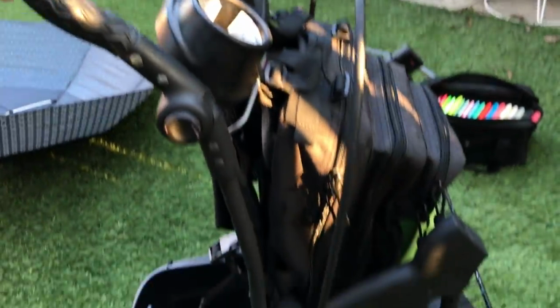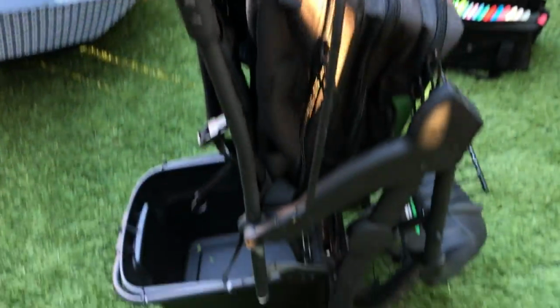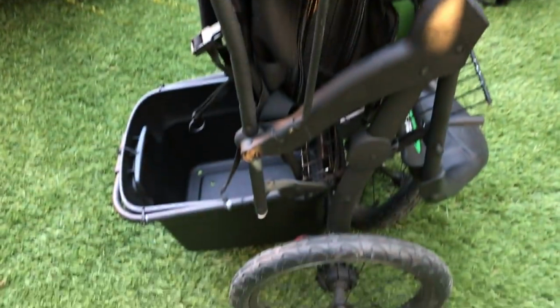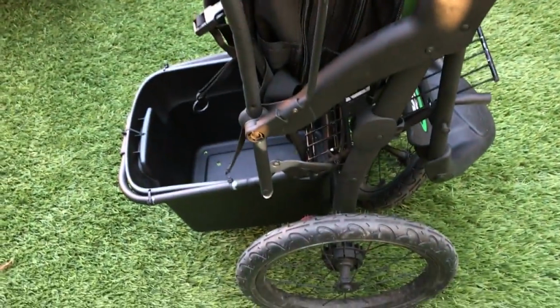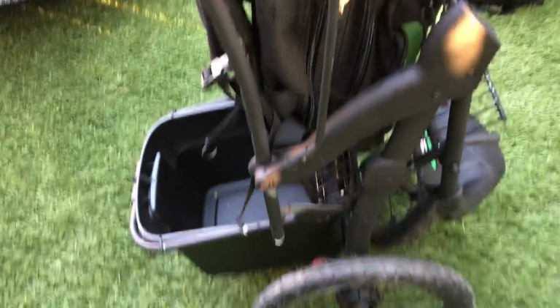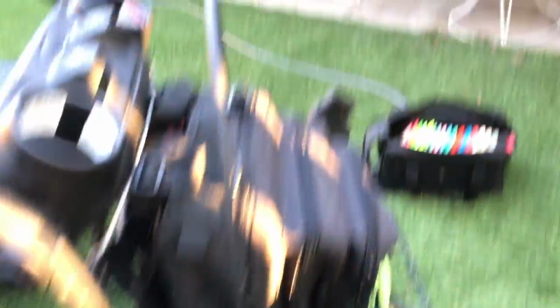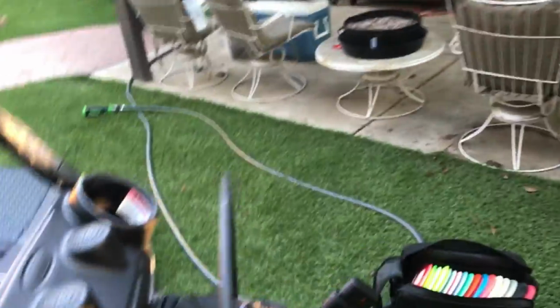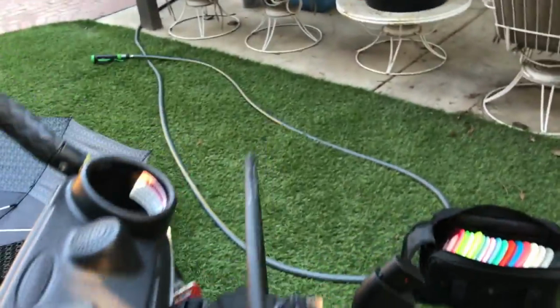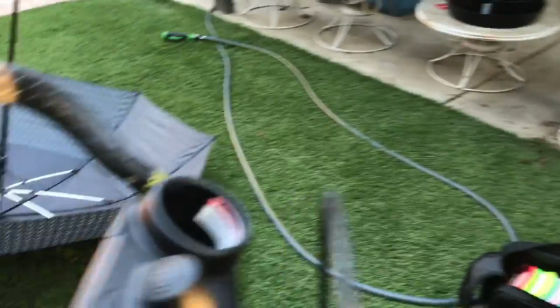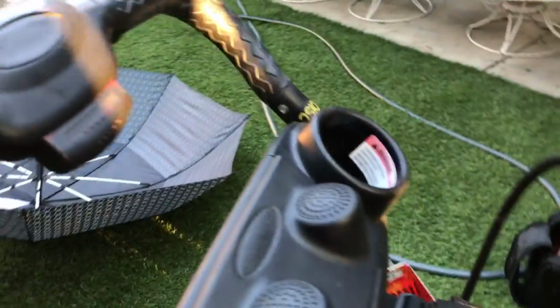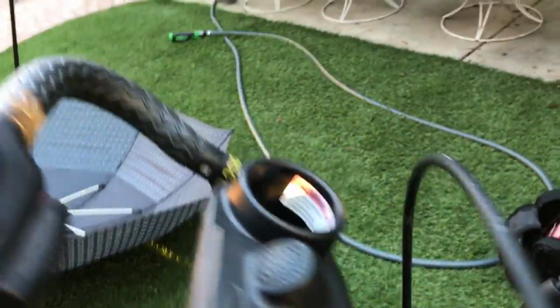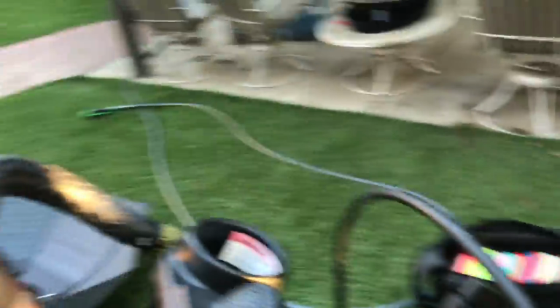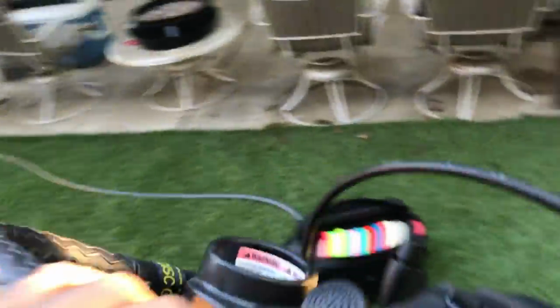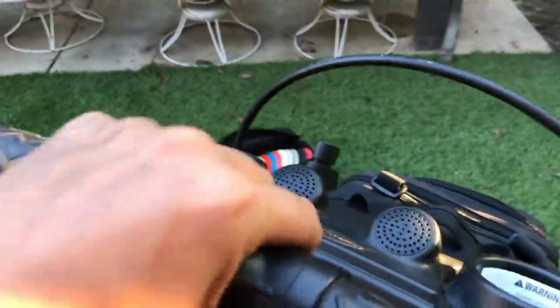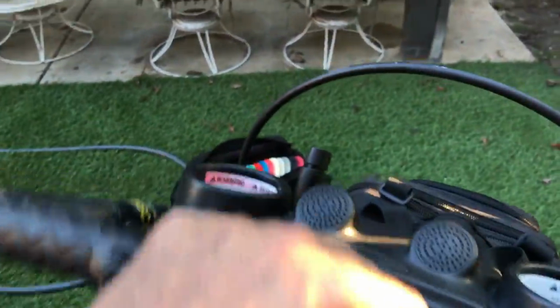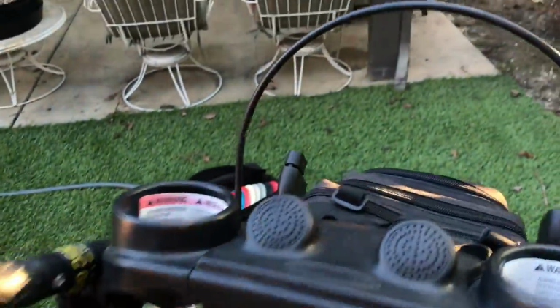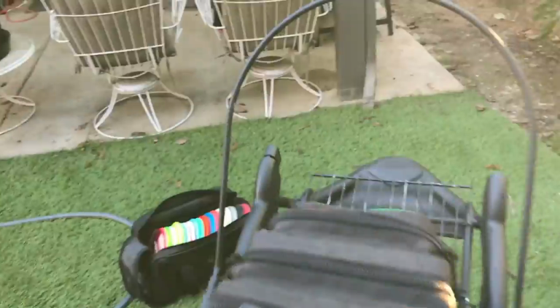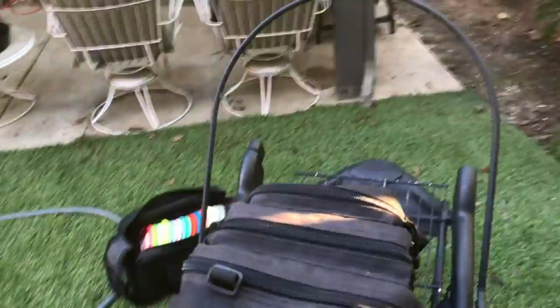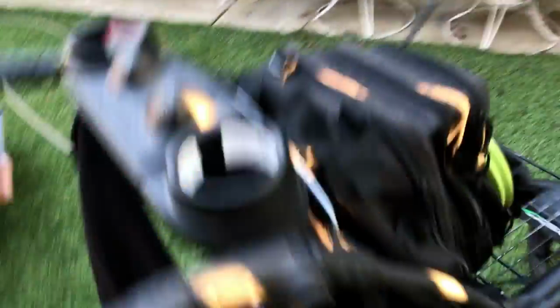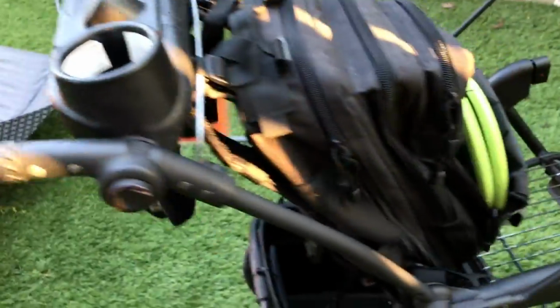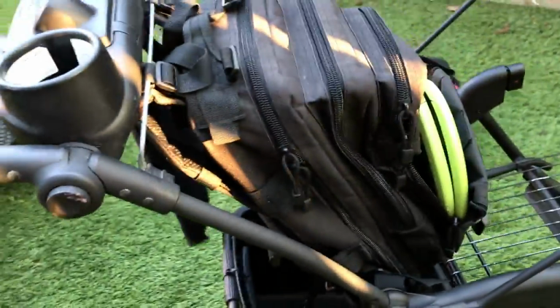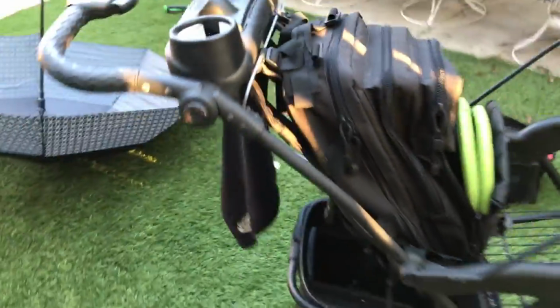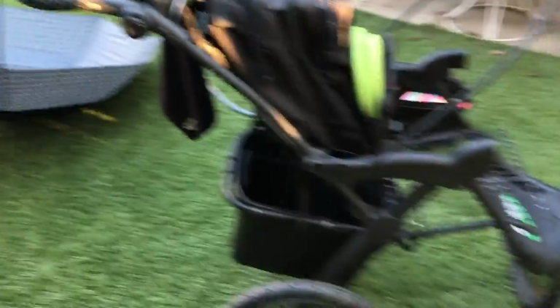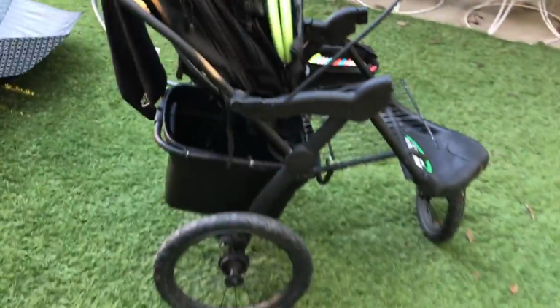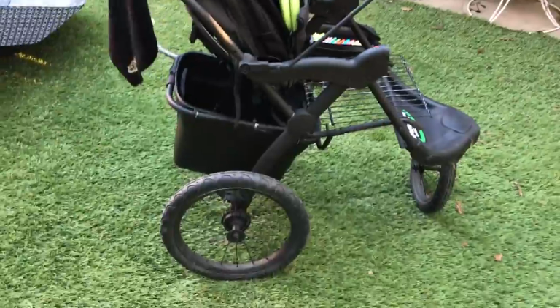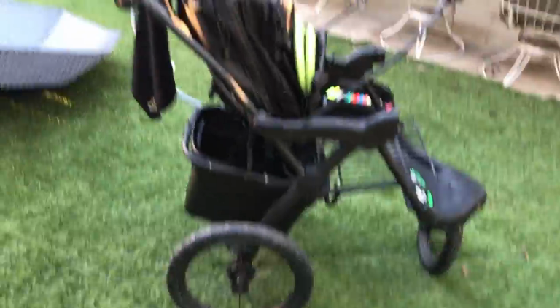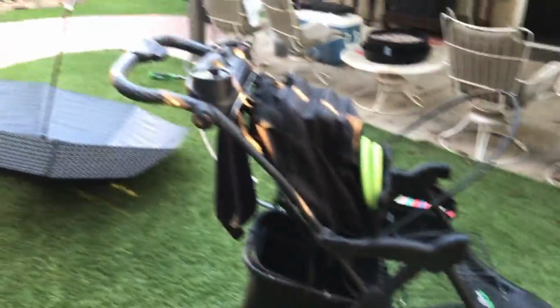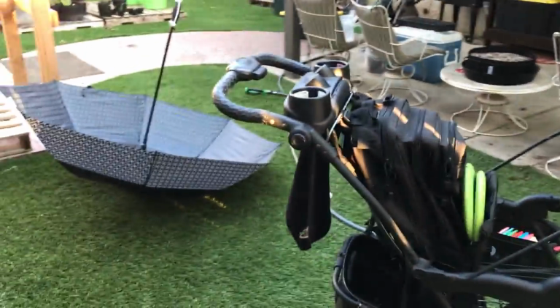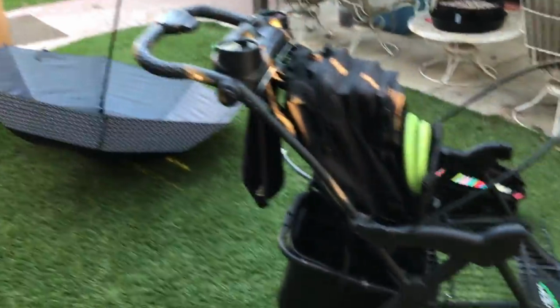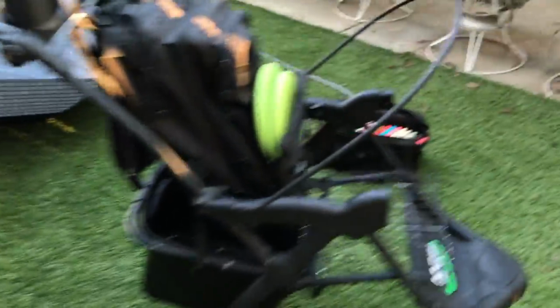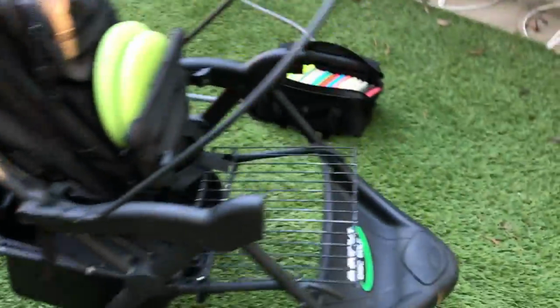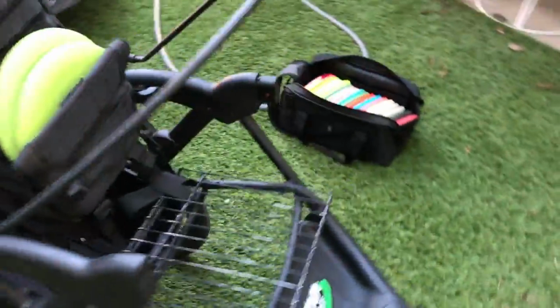So the only thing you need to do when you get to the course is just pop out your bag, unzip it, throw it in there, bring down that awning piece that holds it into place, and you're ready to go throw.